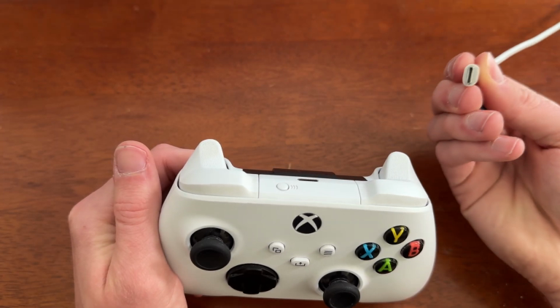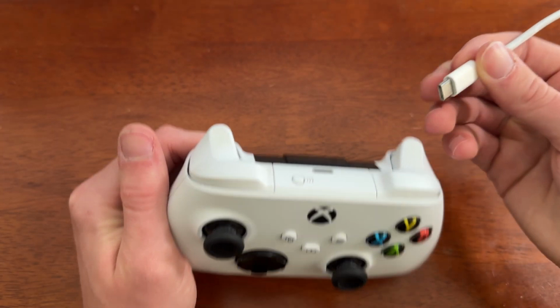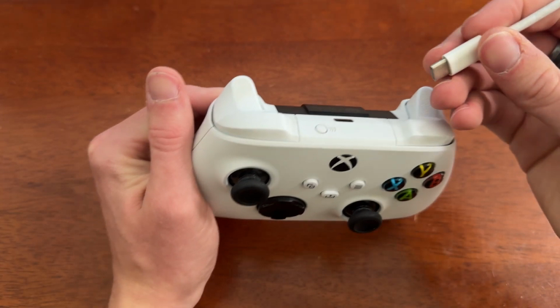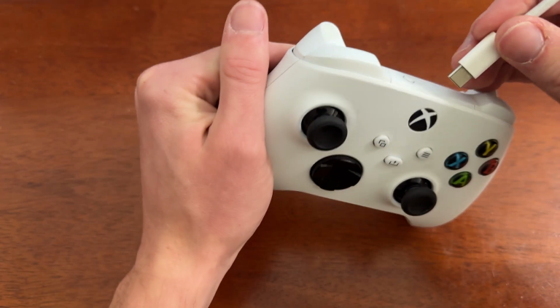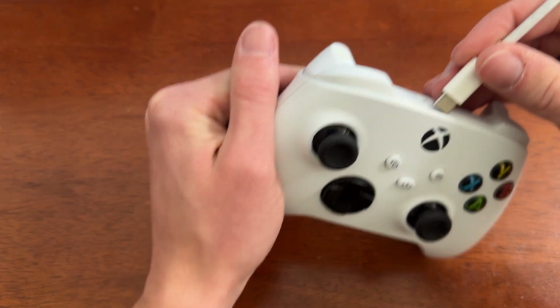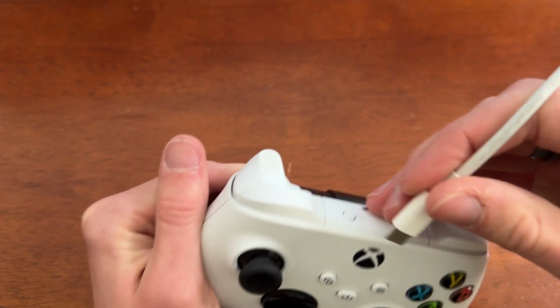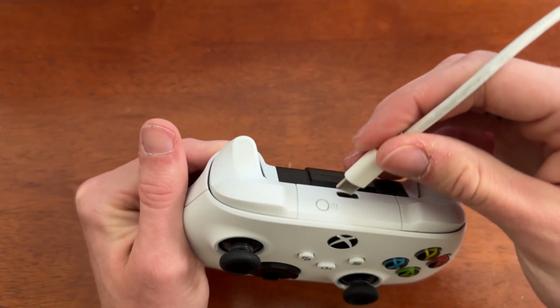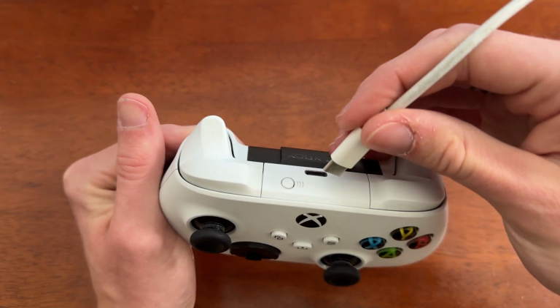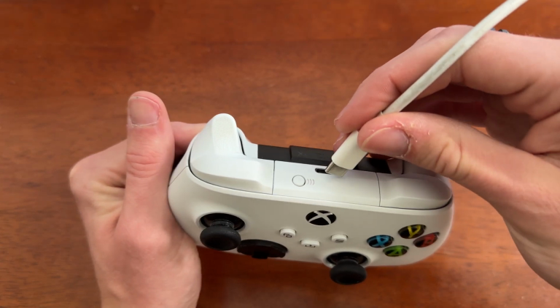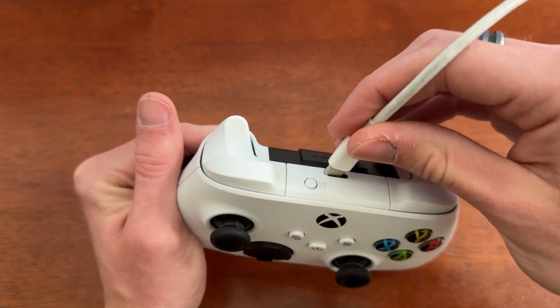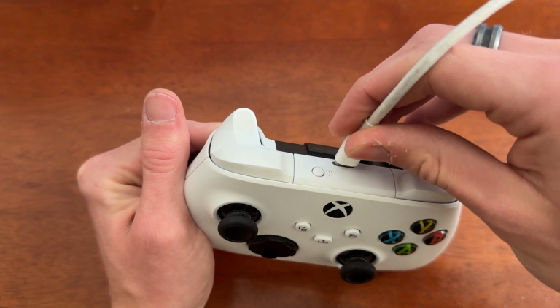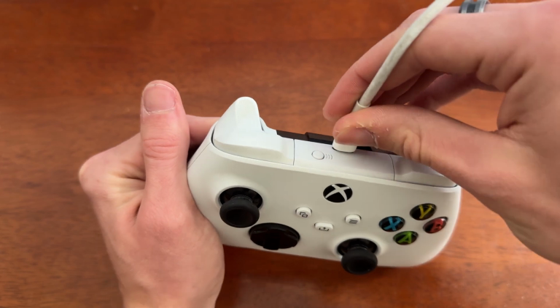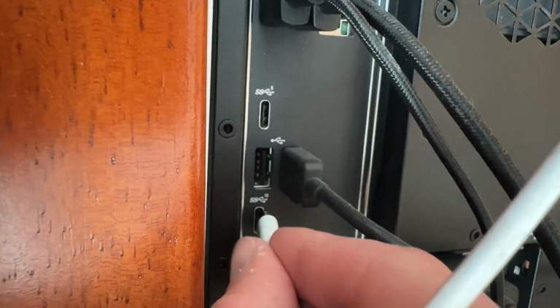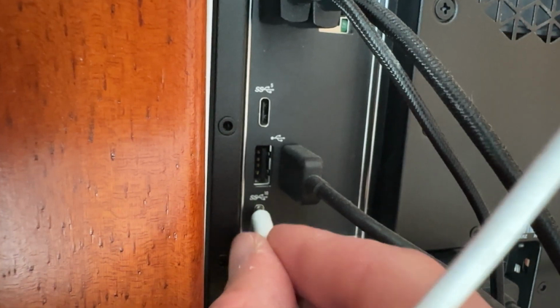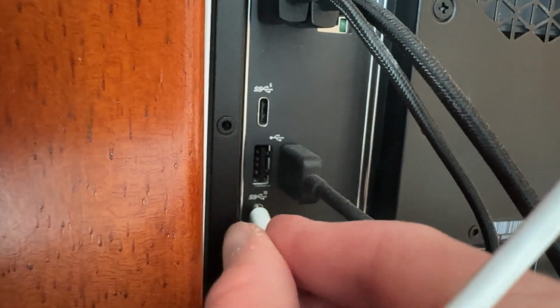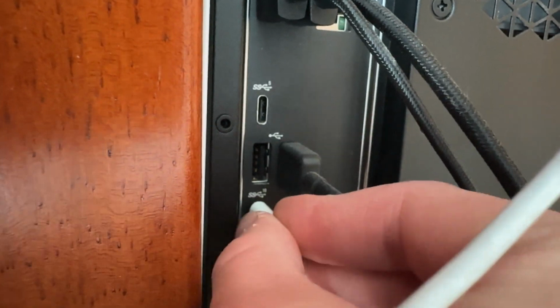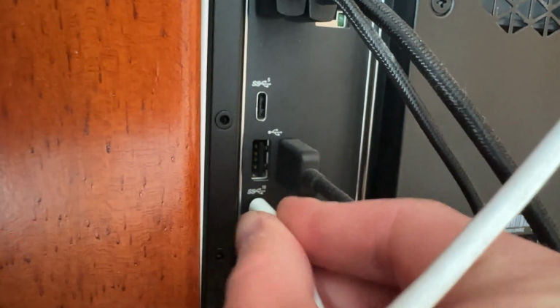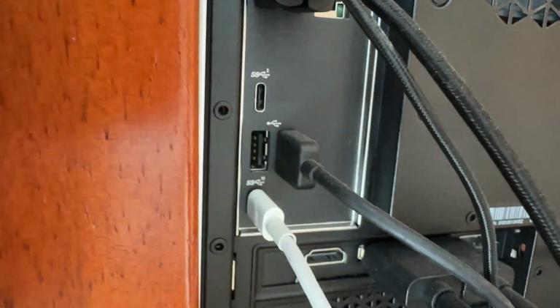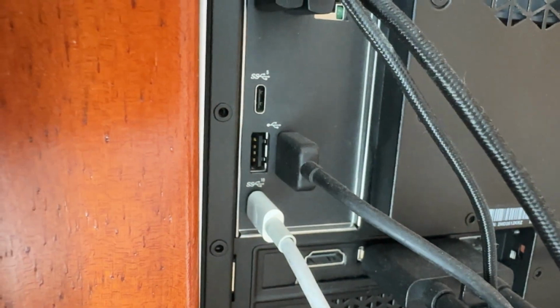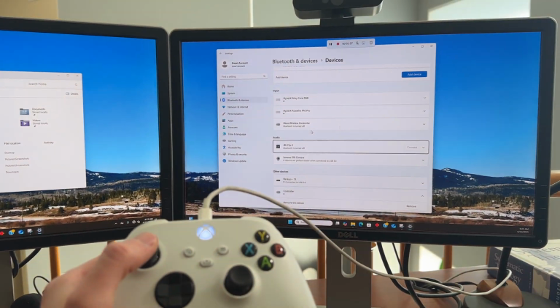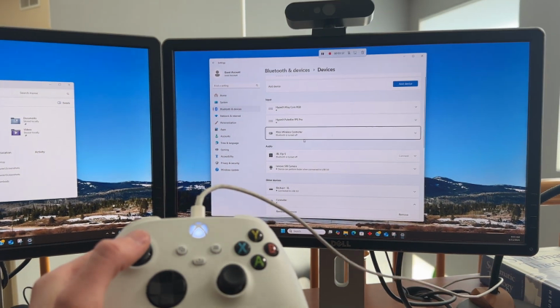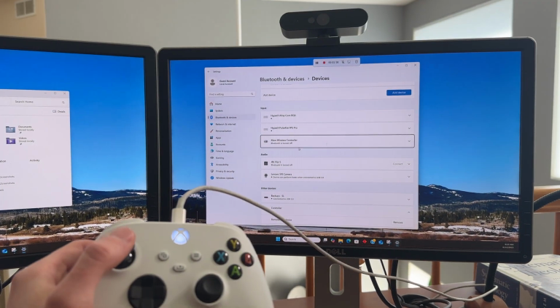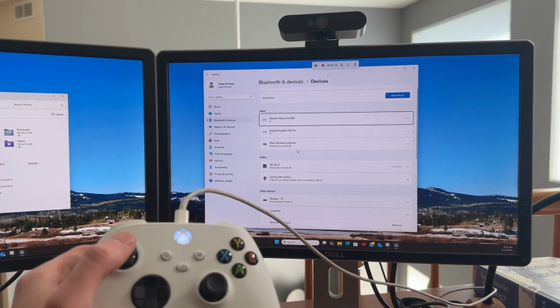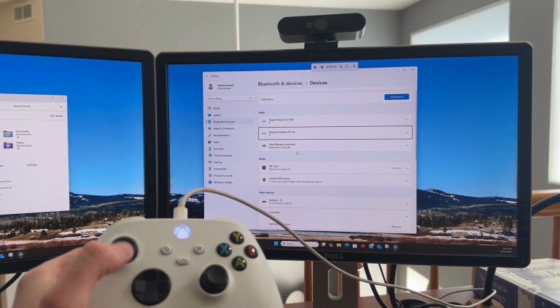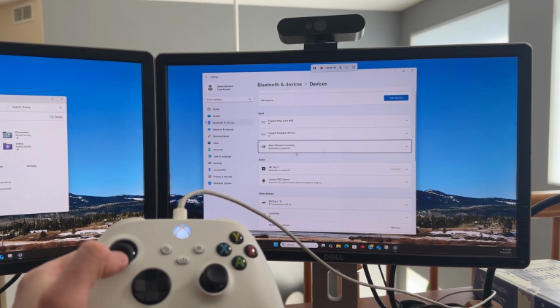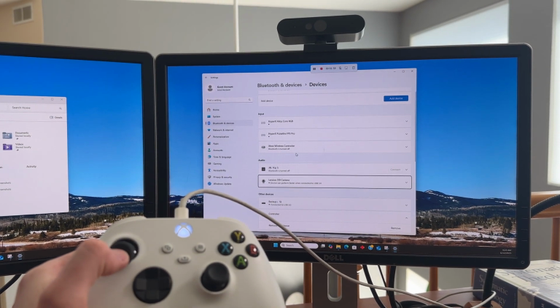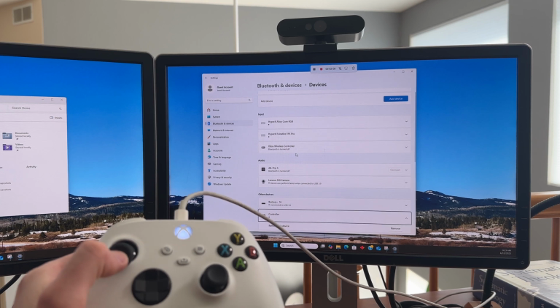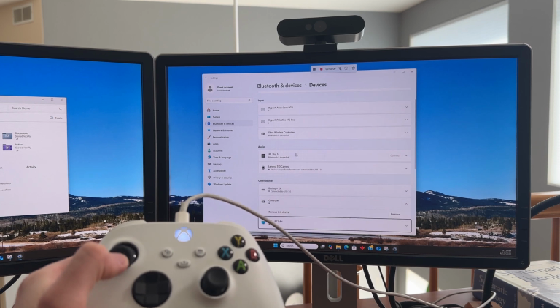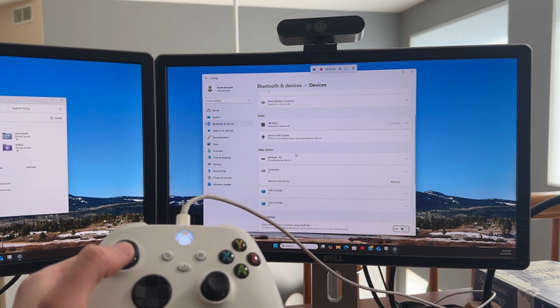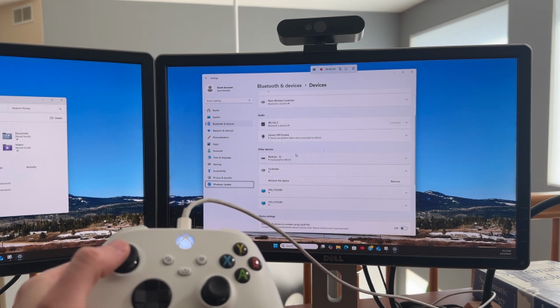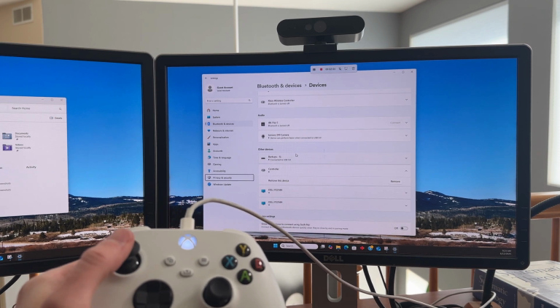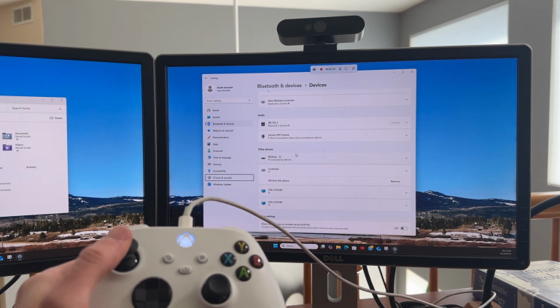So we'll go ahead and pop our cord into our controller, and then taking the other end, we'll plug into the PC. The PC immediately recognizes the Xbox controller, and it is ready for use, as you can see here.